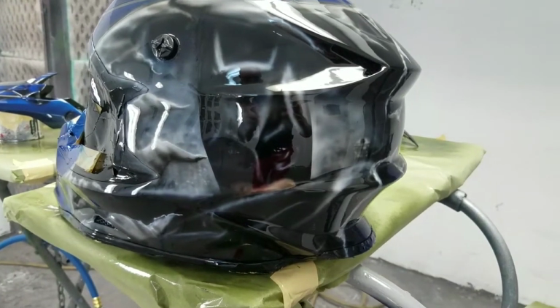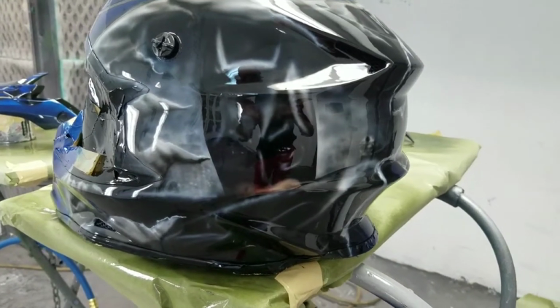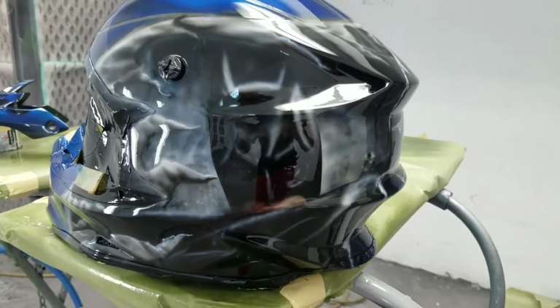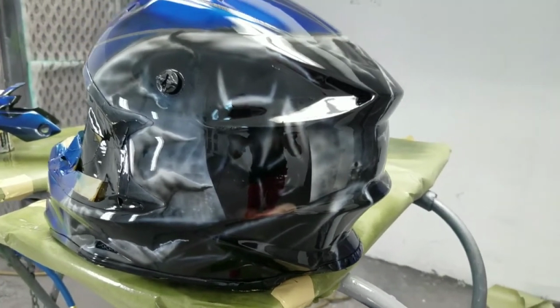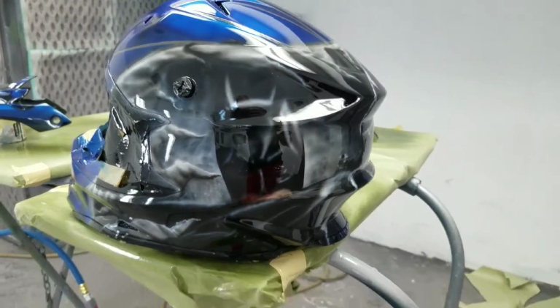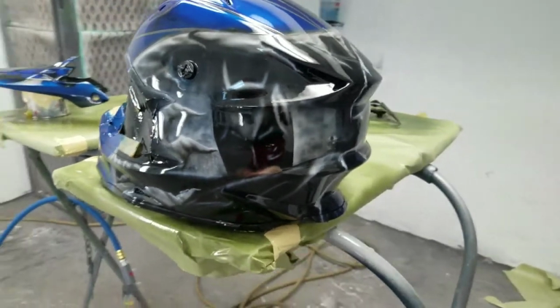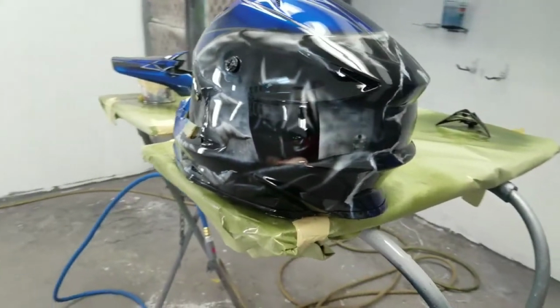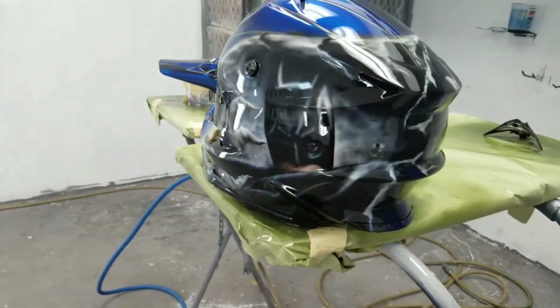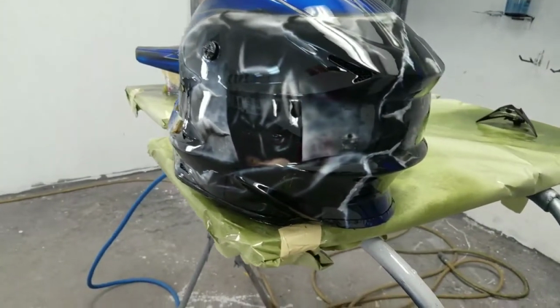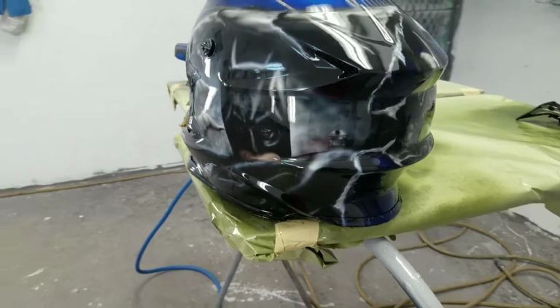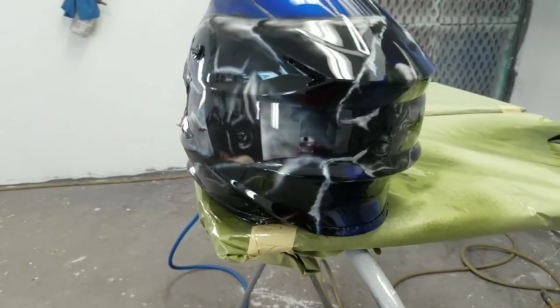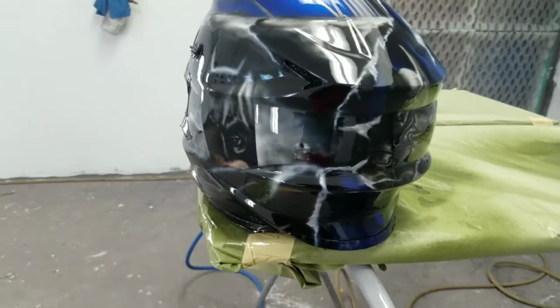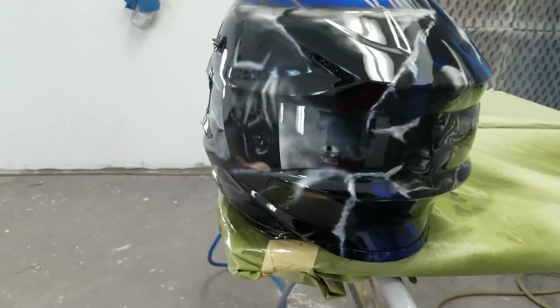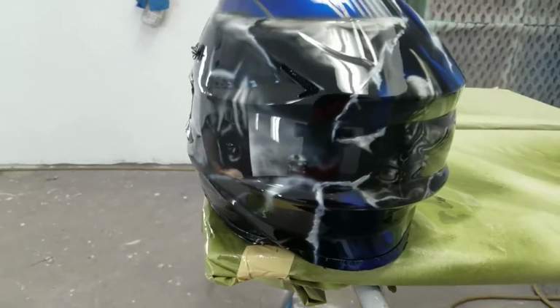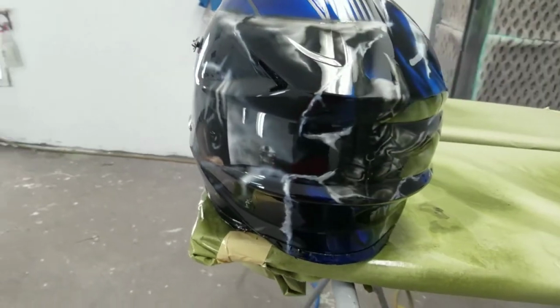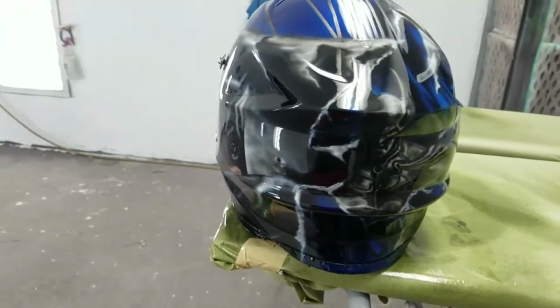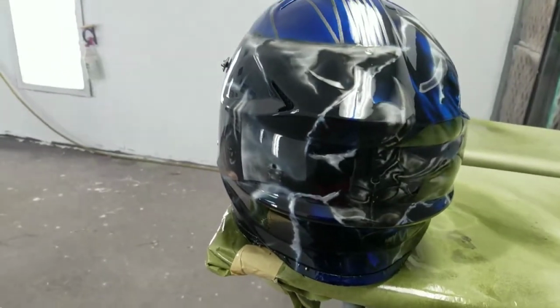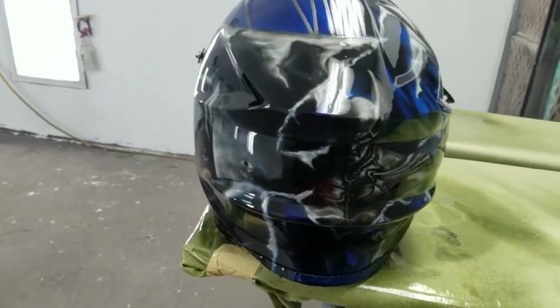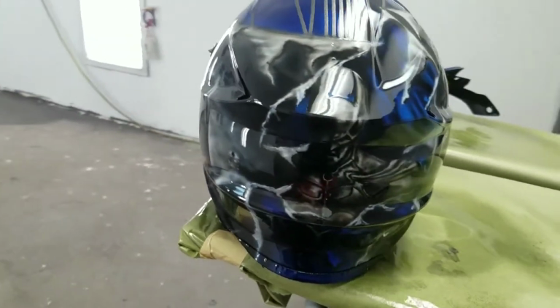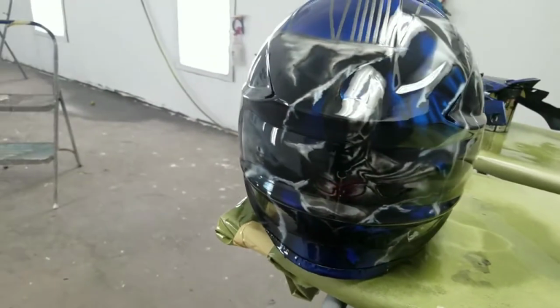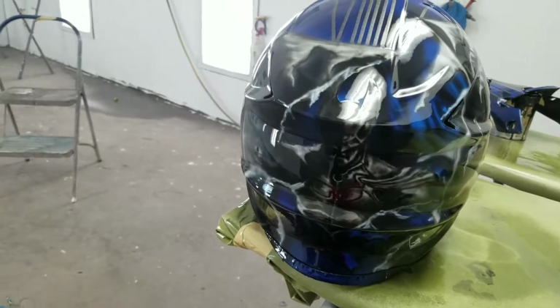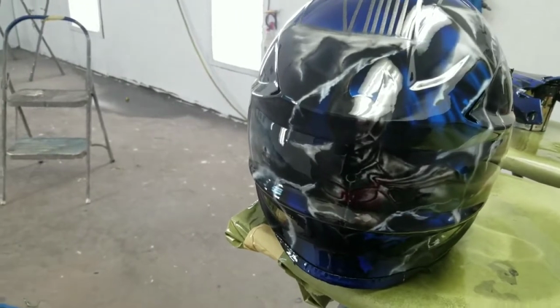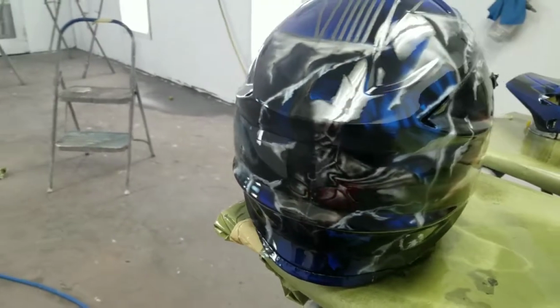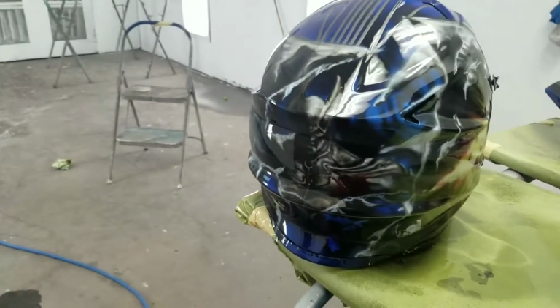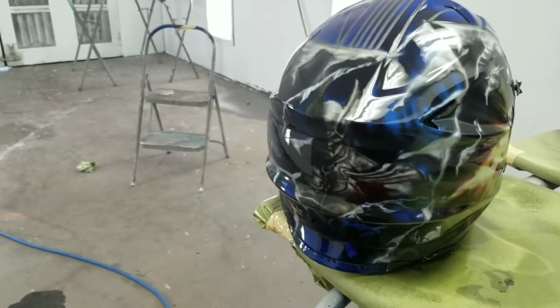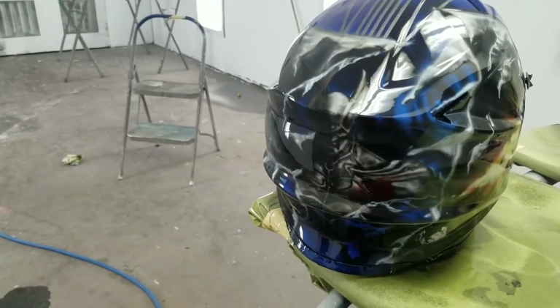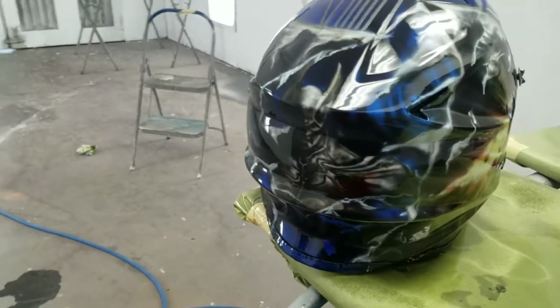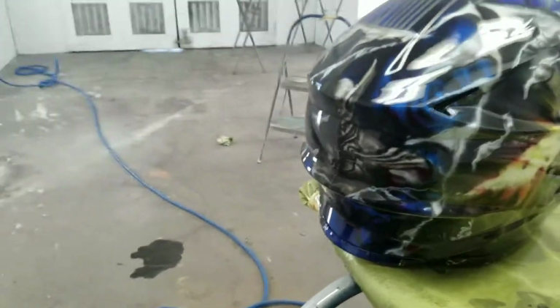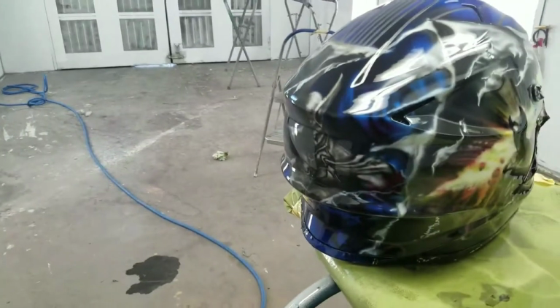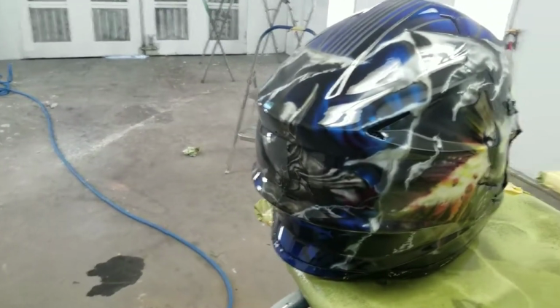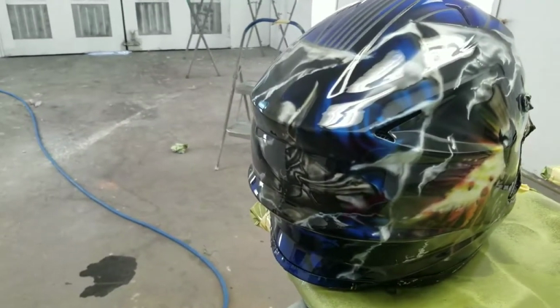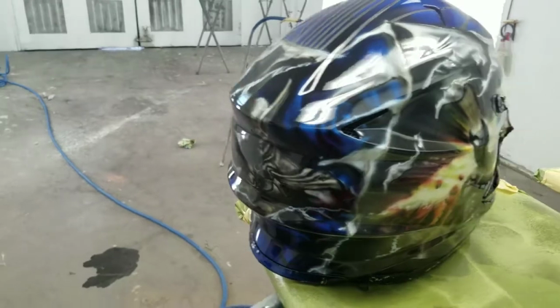If you guys need anything done — like helmets, shirts, portraits, whatever you need done — this man can do it. He can airbrush anything. He's amazing with his work and I'm very proud to have him as part of my team here at J&S Concepts.